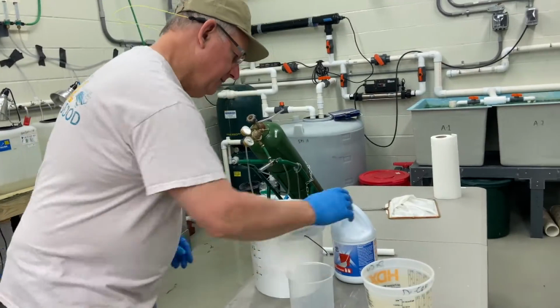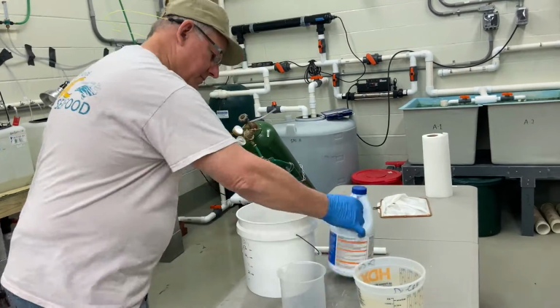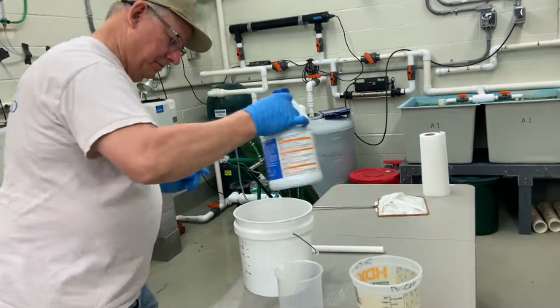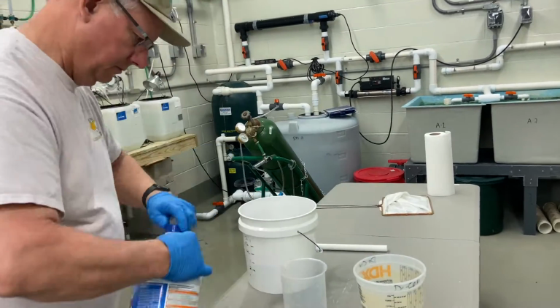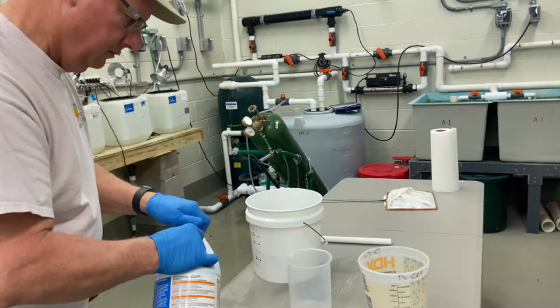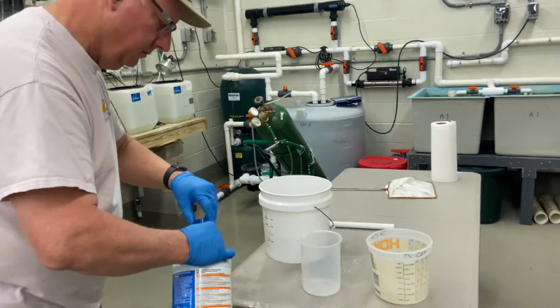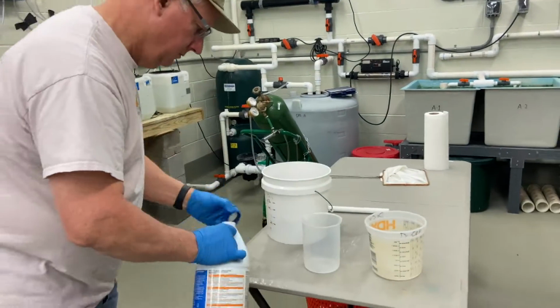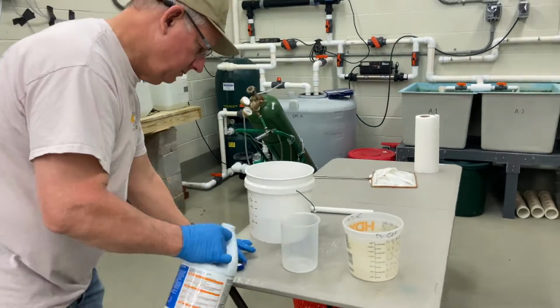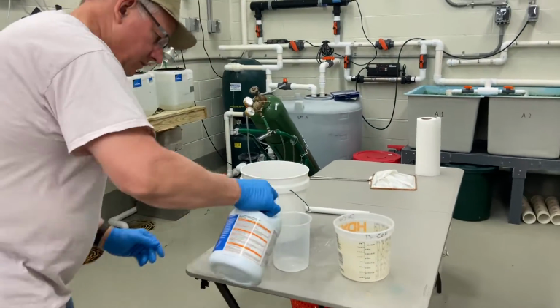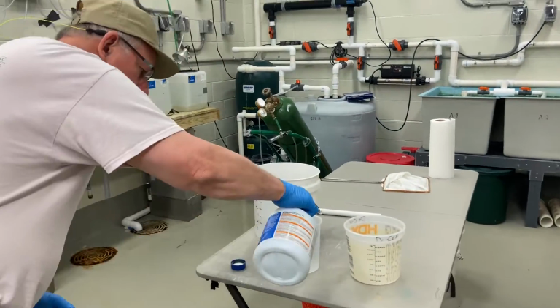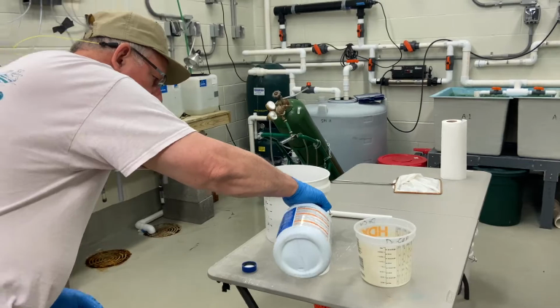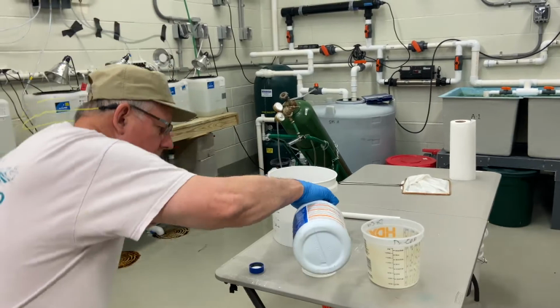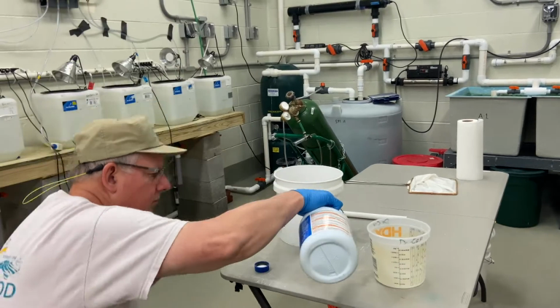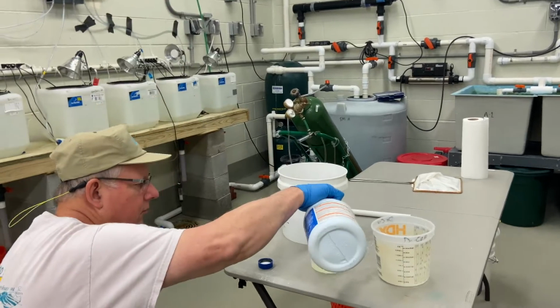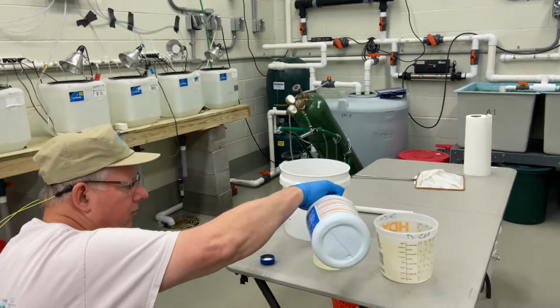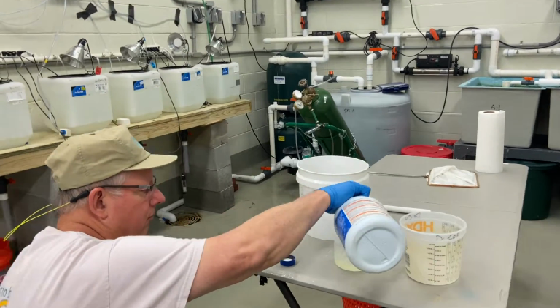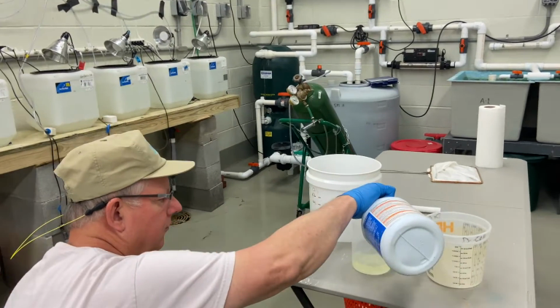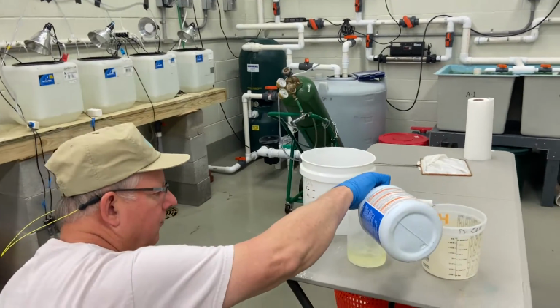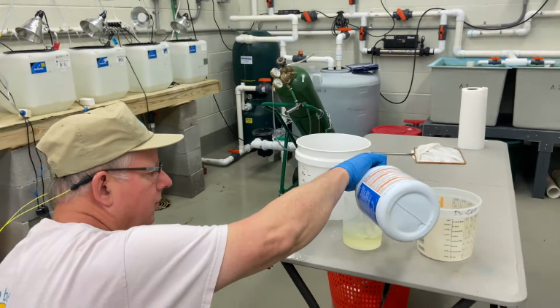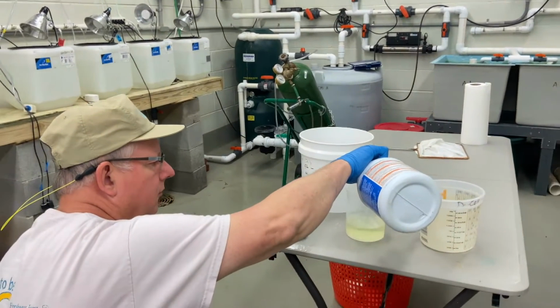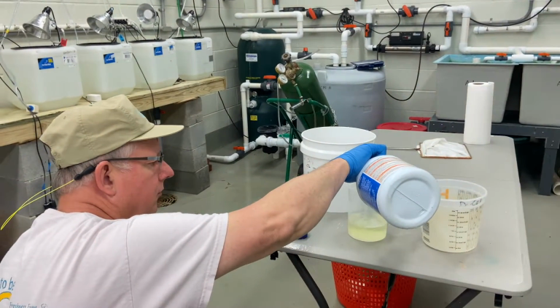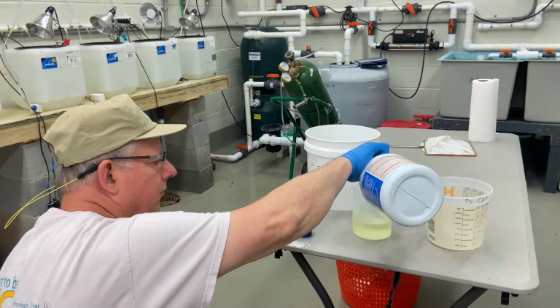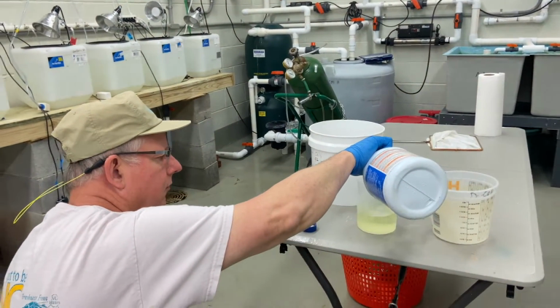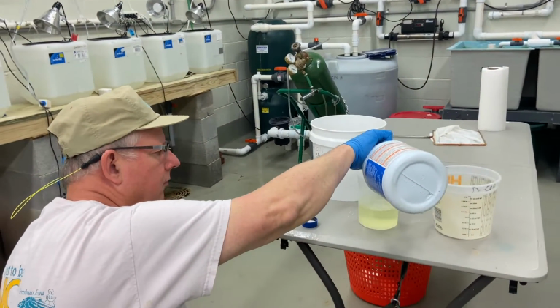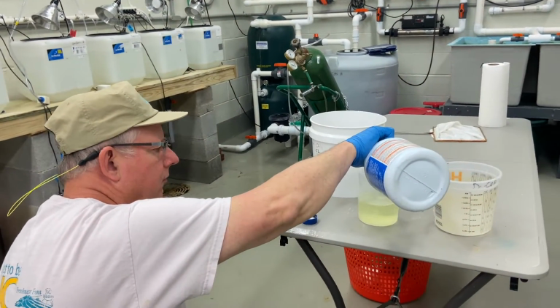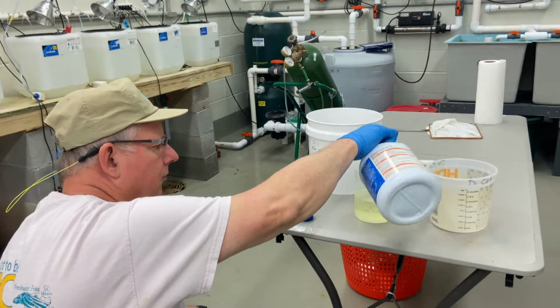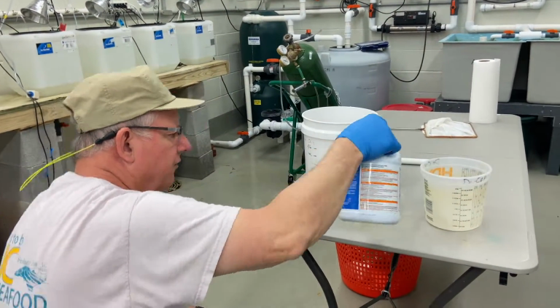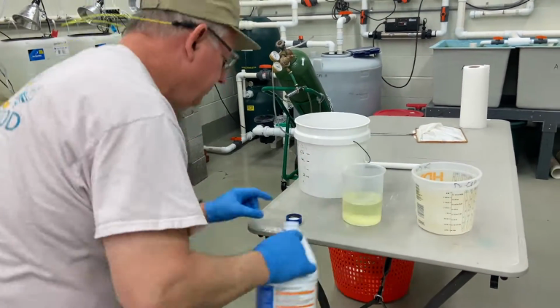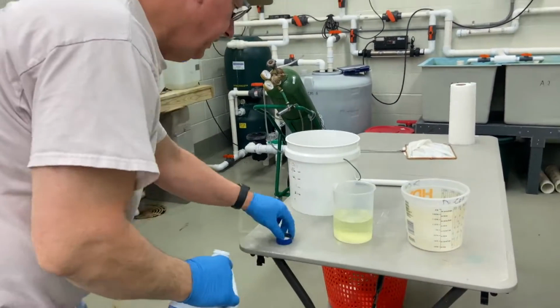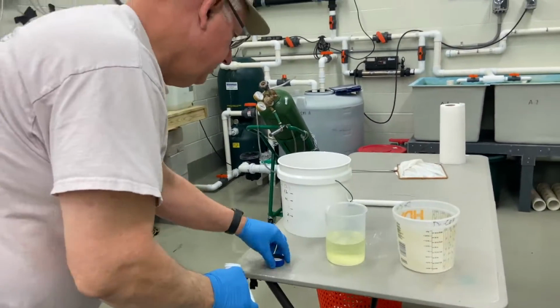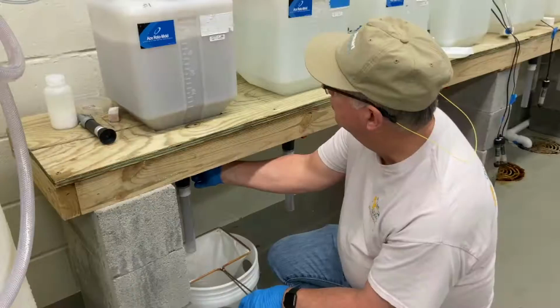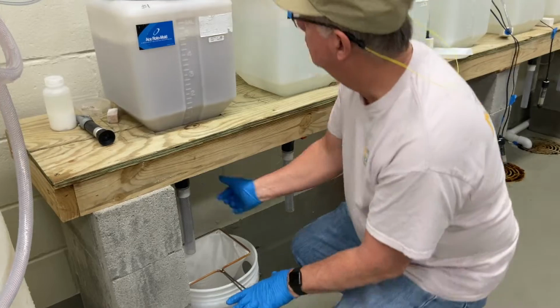500 milliliters of chilled water plus 500 milliliters of bleach works to decapsulate up to 40 grams of cysts. This creates an exothermic reaction.